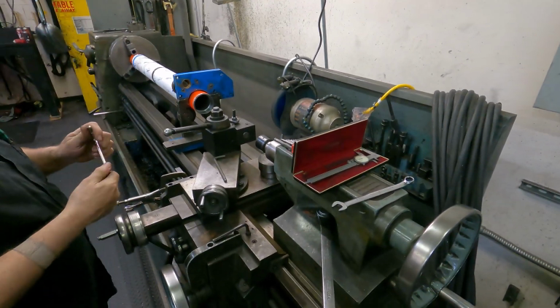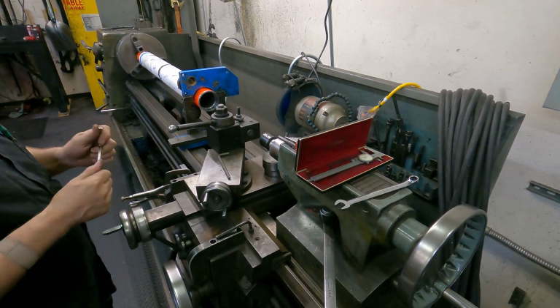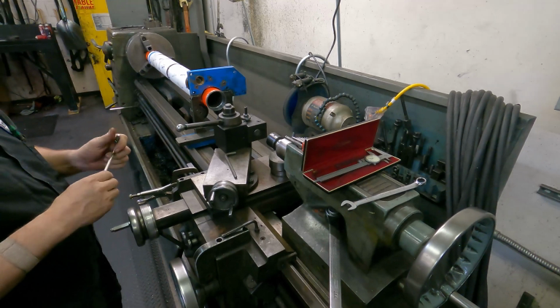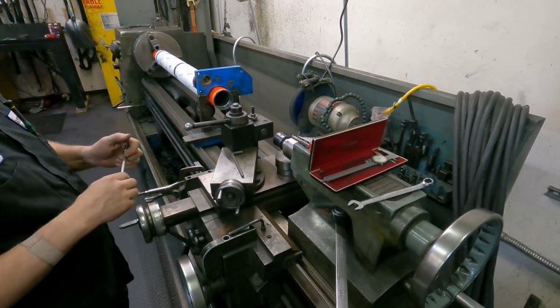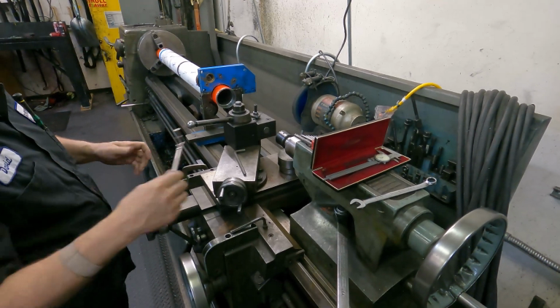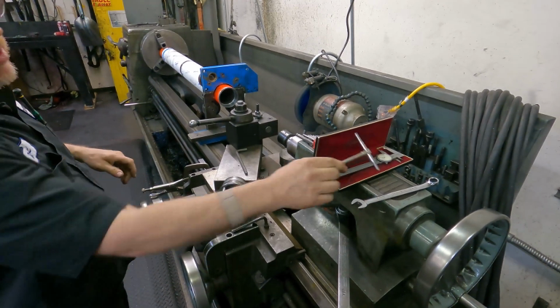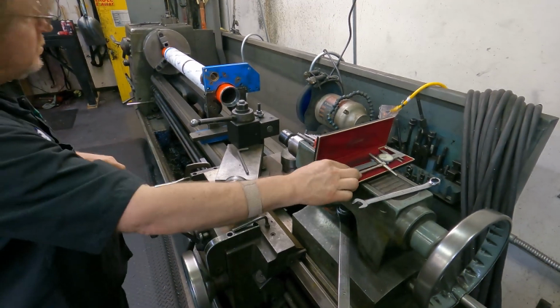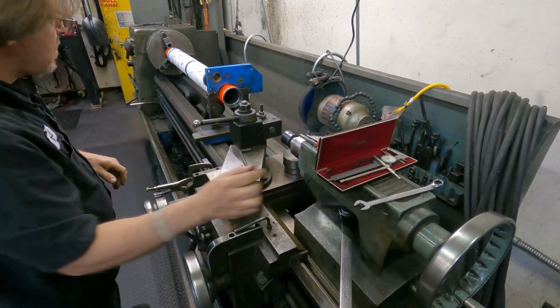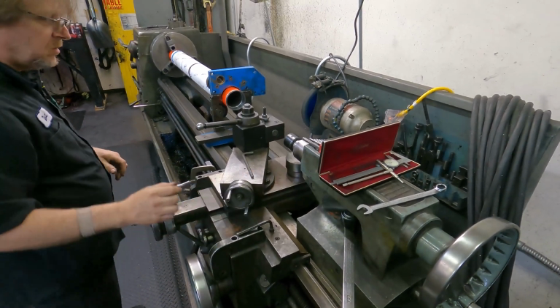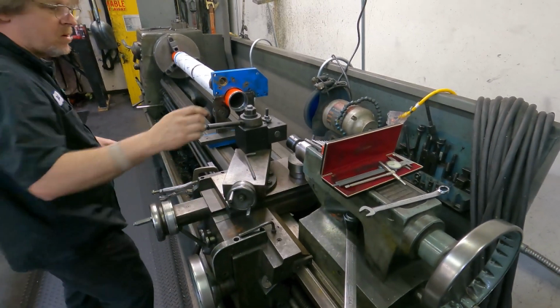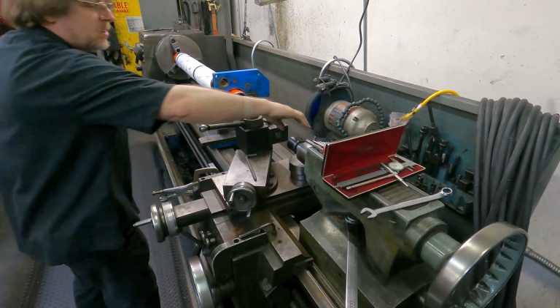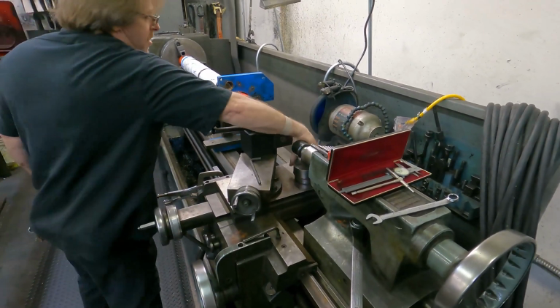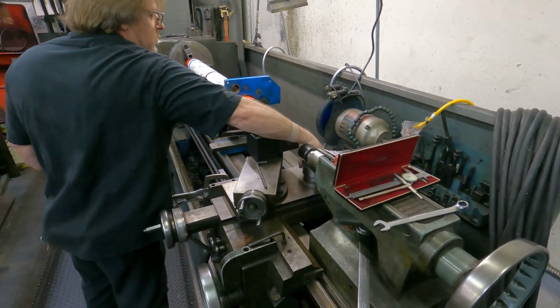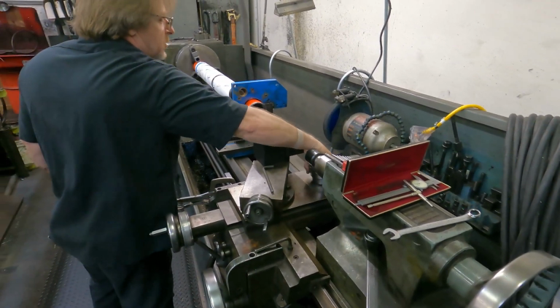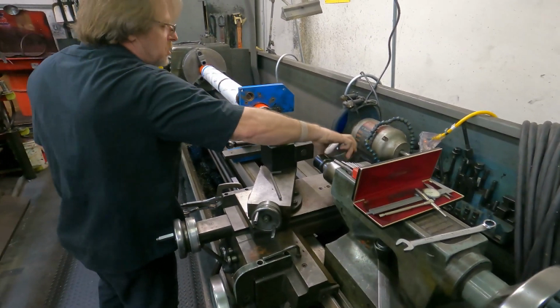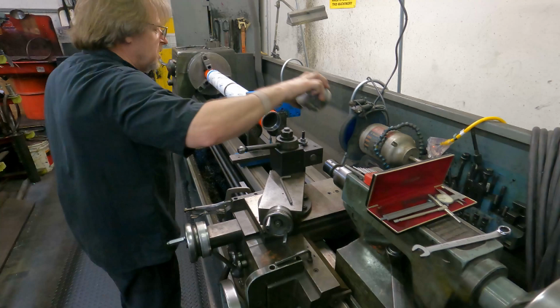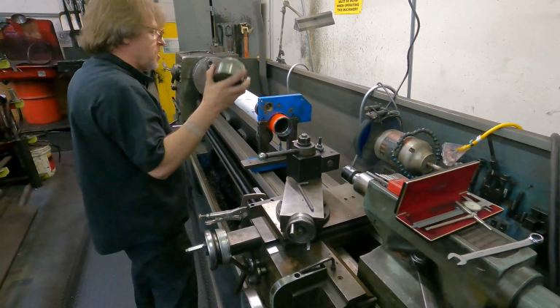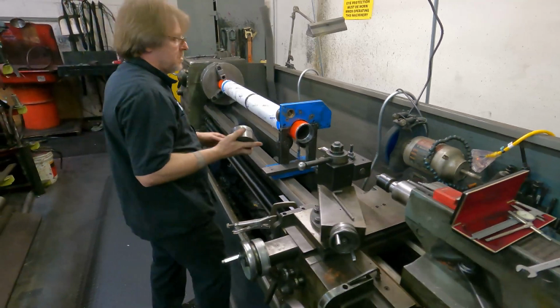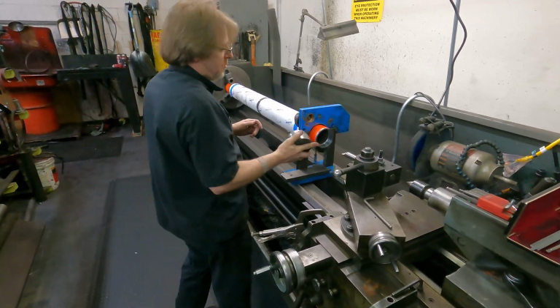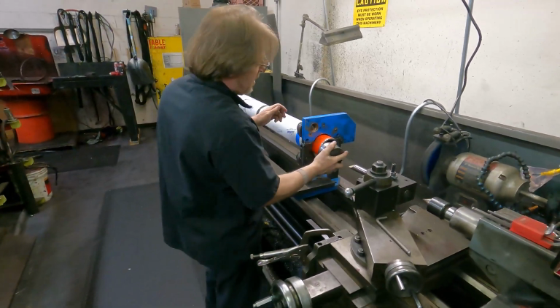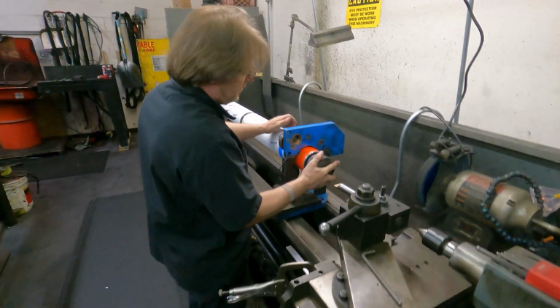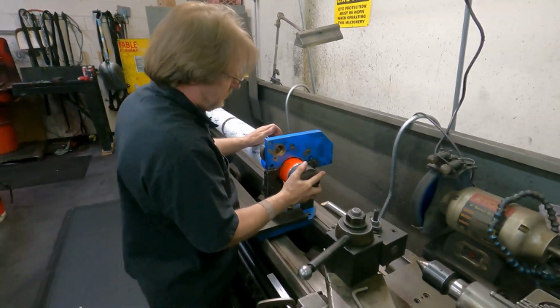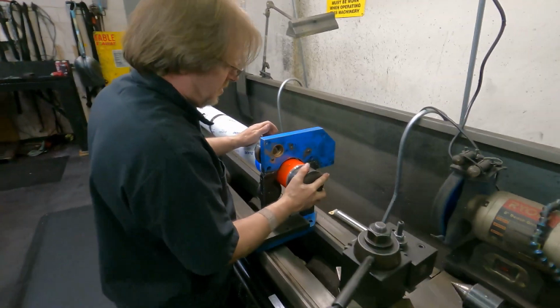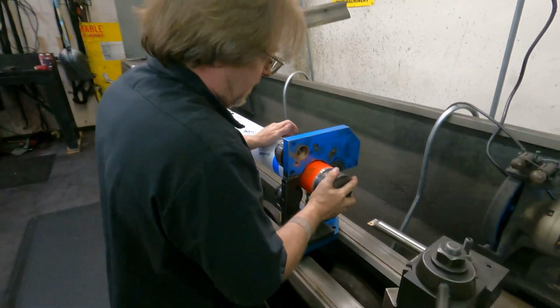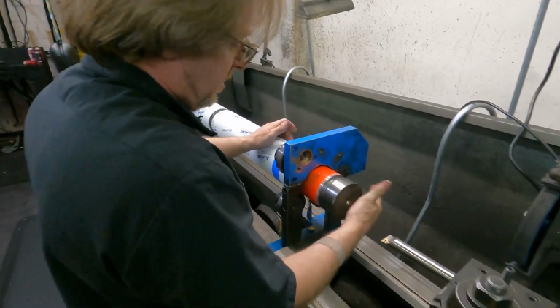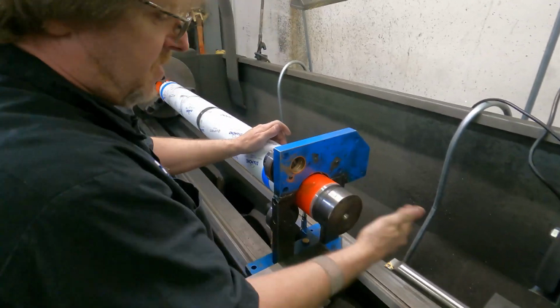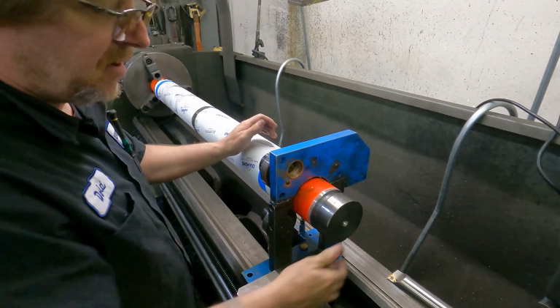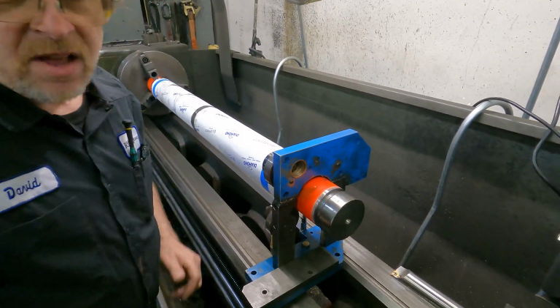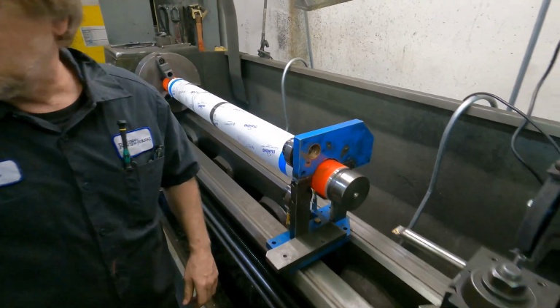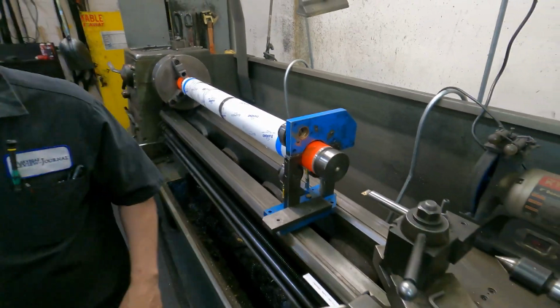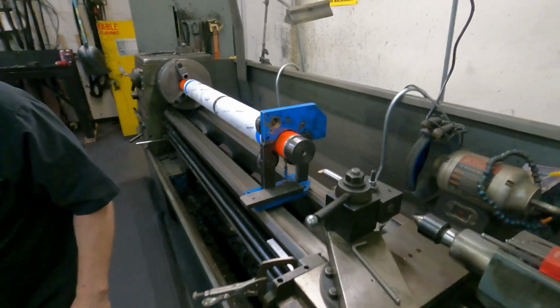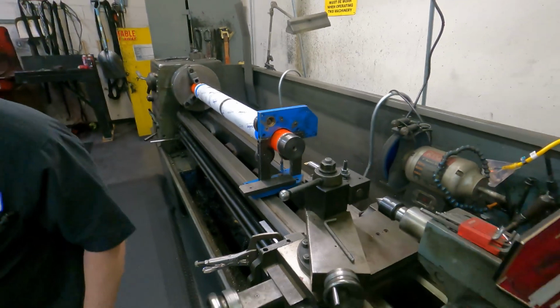5,000 is over. 5,000 is over? Yeah. As long as you're within 40 and 45, it'll be fine. Alright, right on.